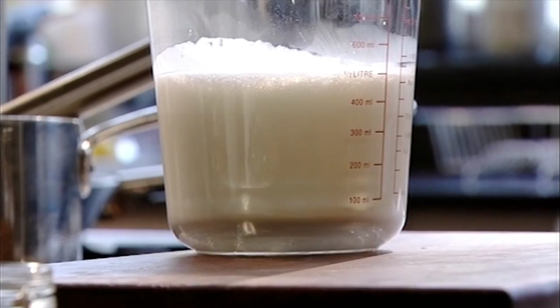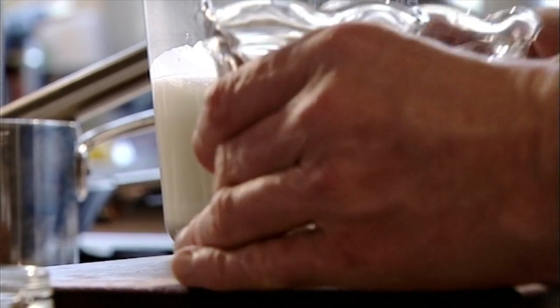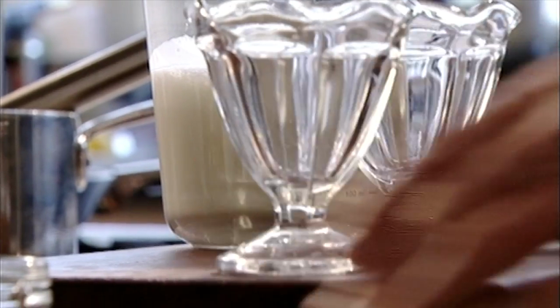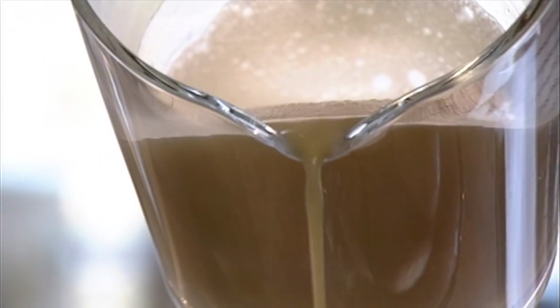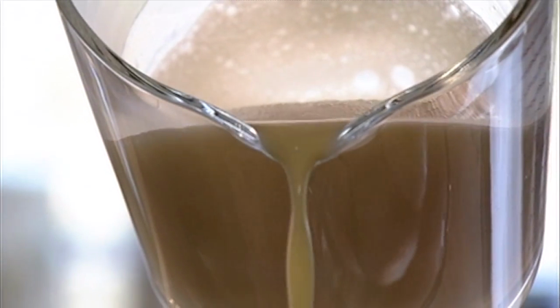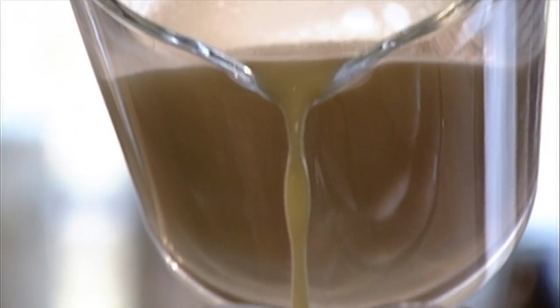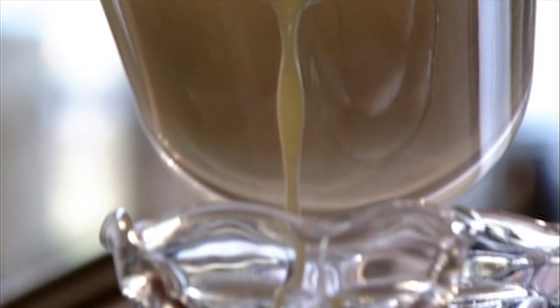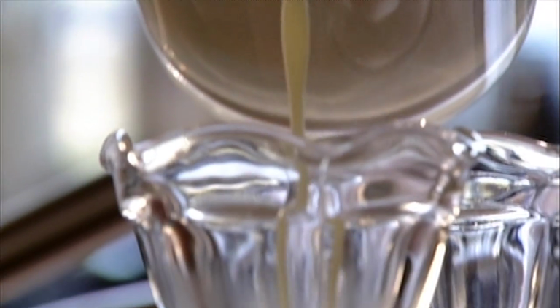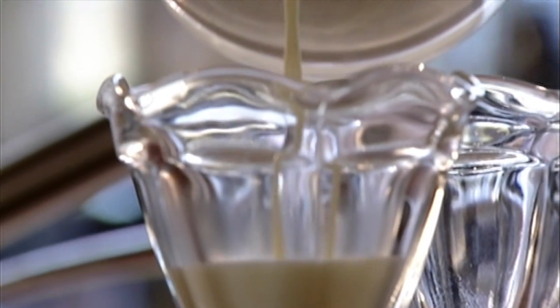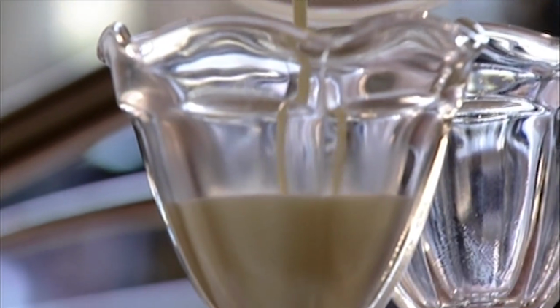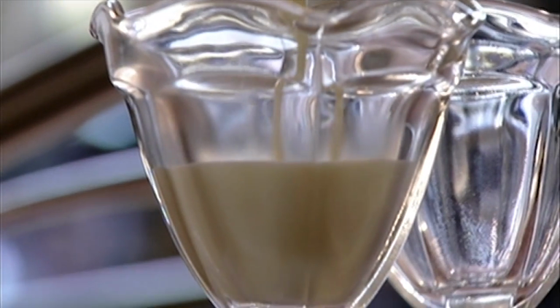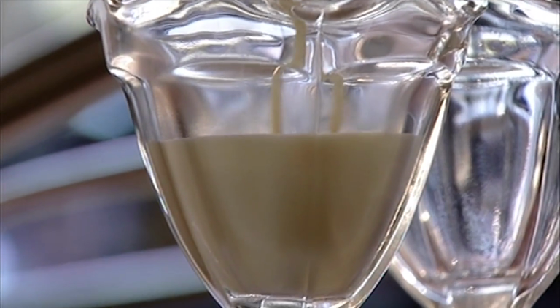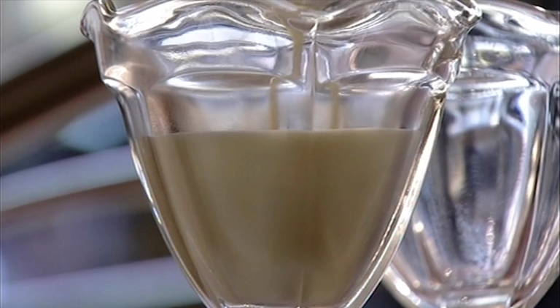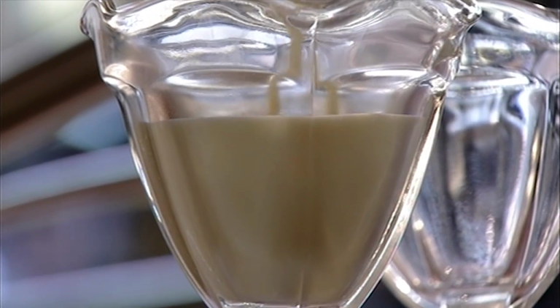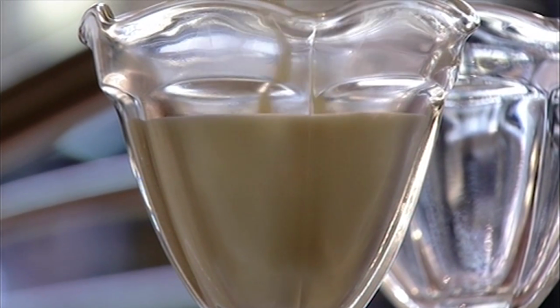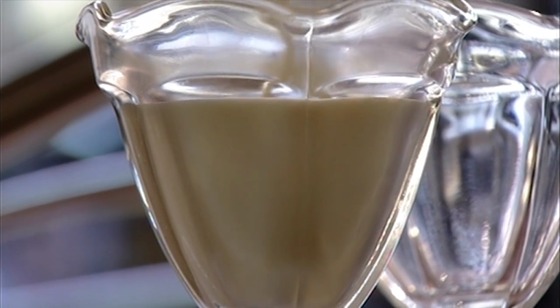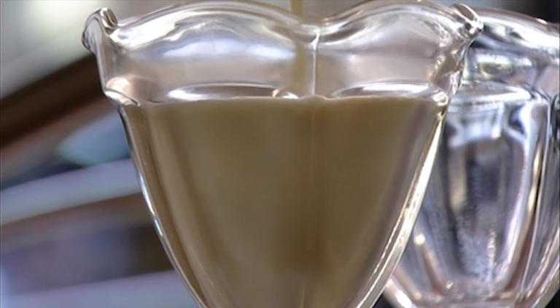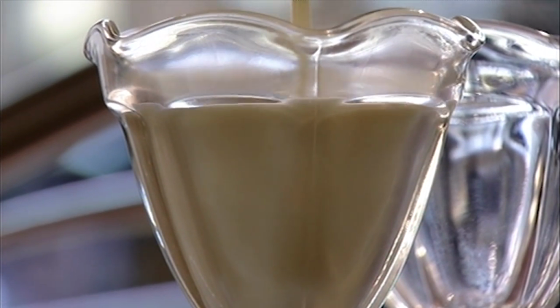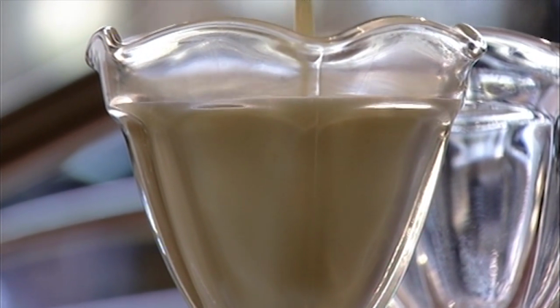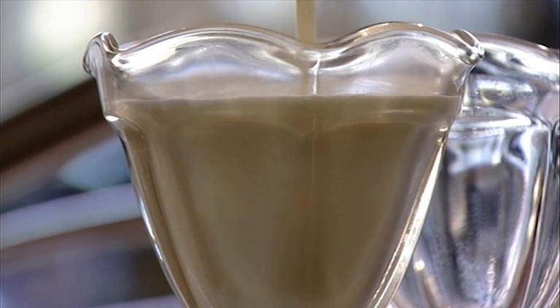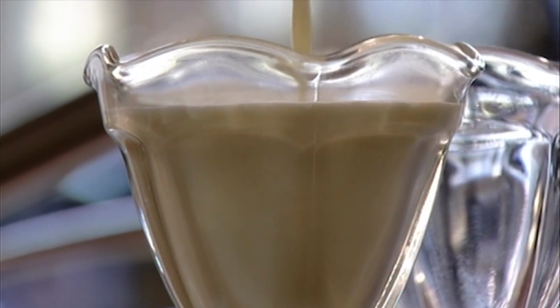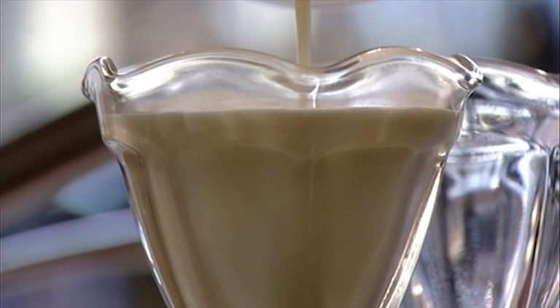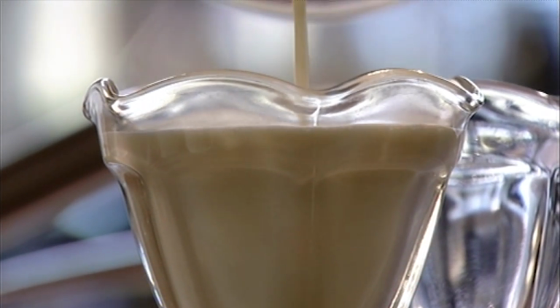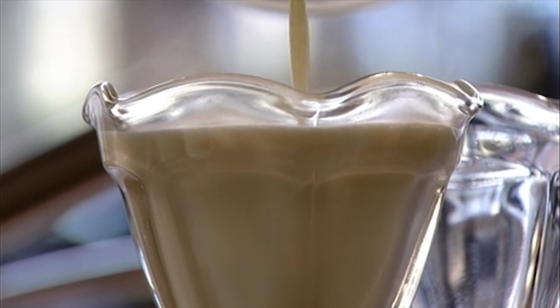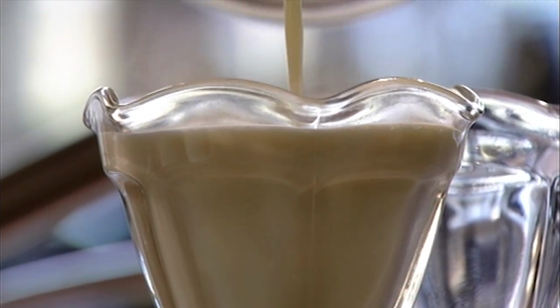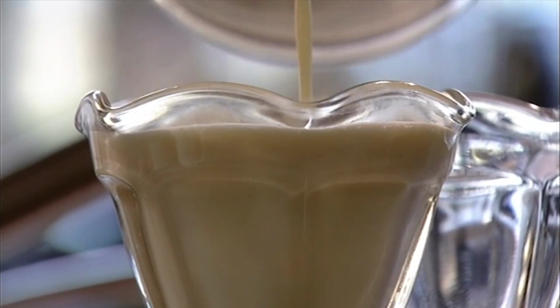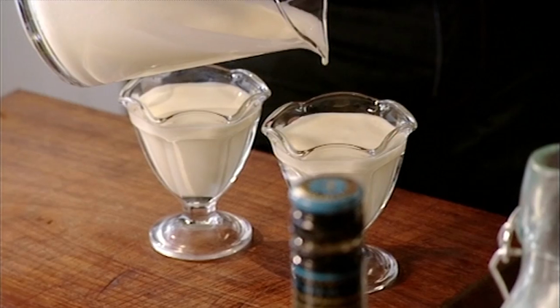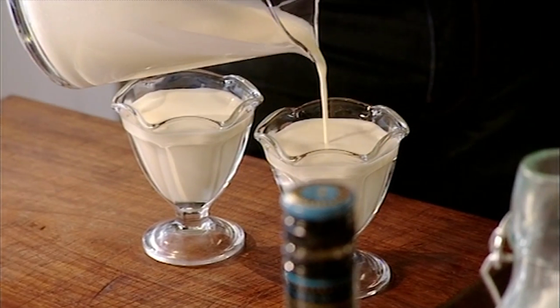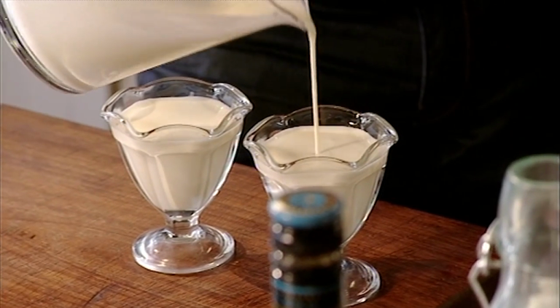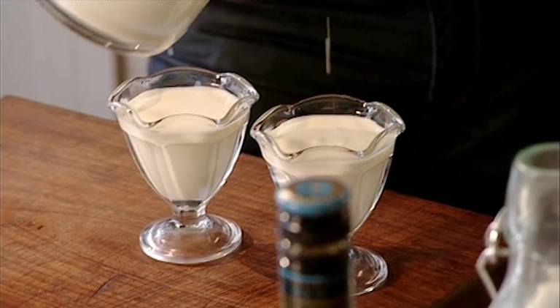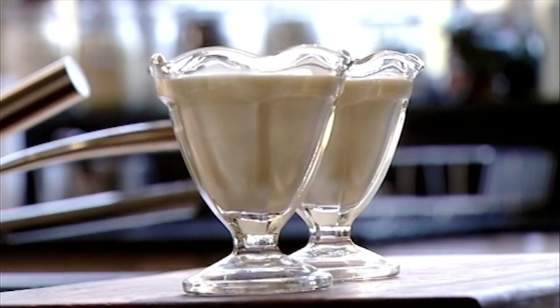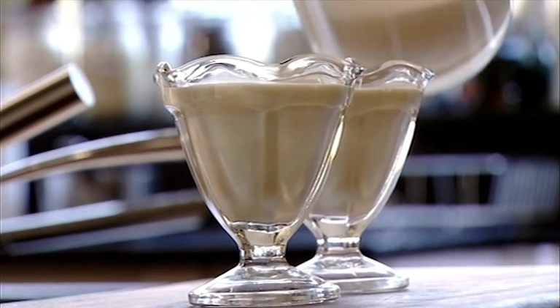Once the gelatine has dissolved, pour the panna cotta straight into serving glasses. Traditionally it's set in molds then turned out onto a plate, but I'm keeping mine simple. Leave a little space on top for the glaze.